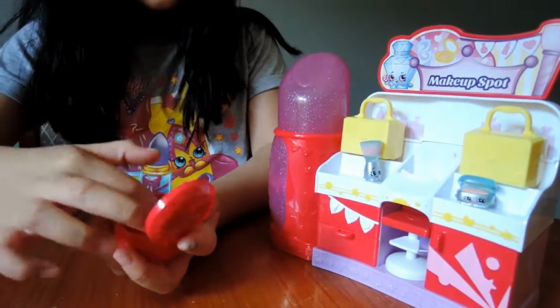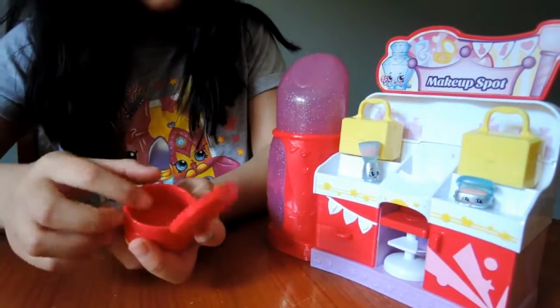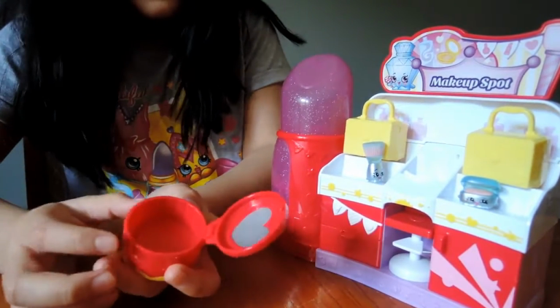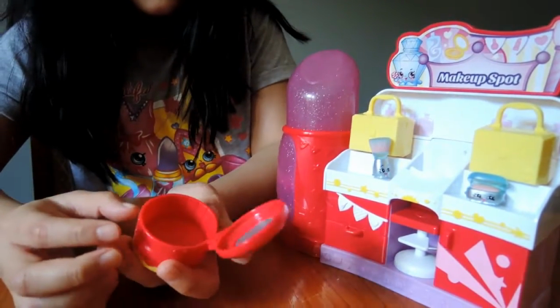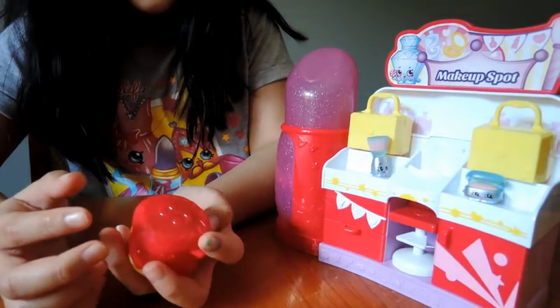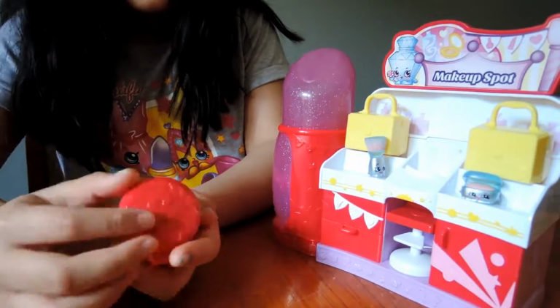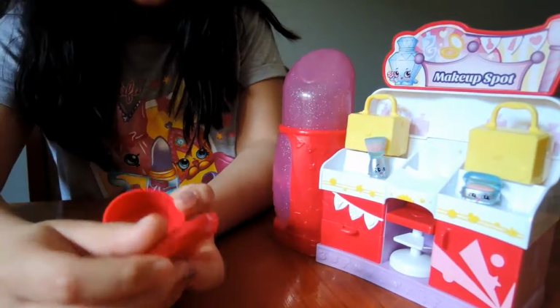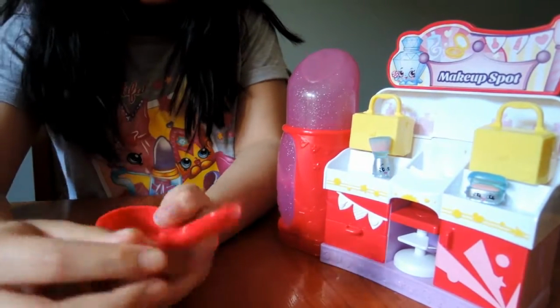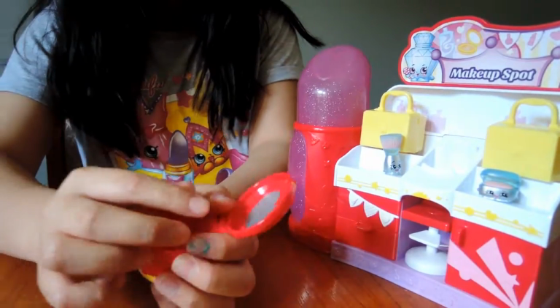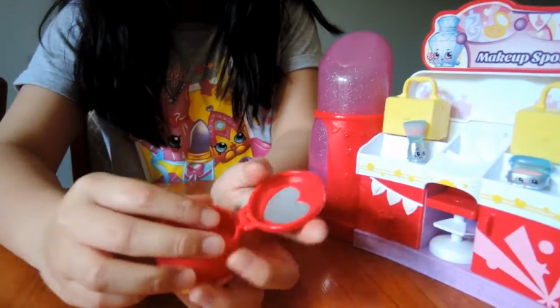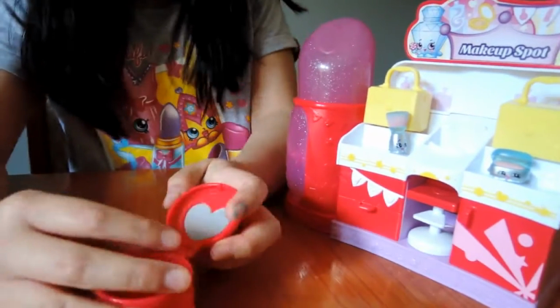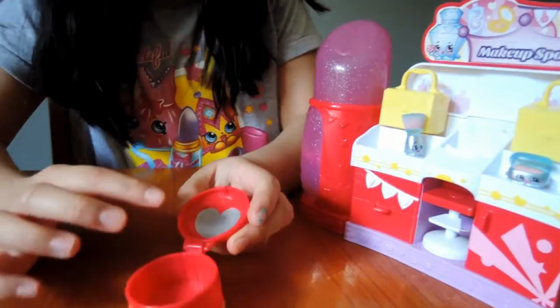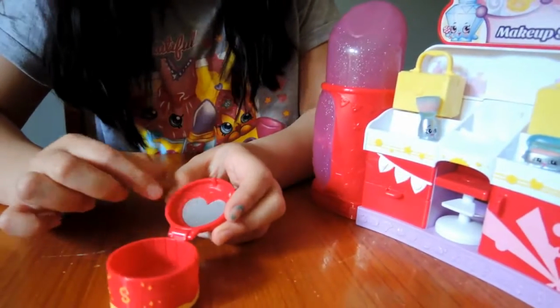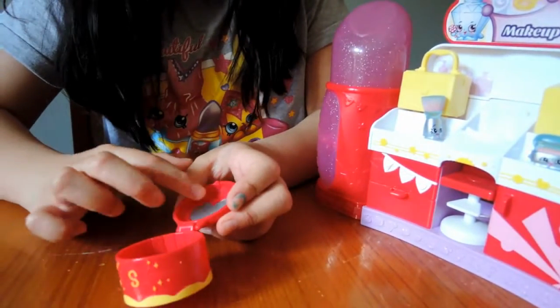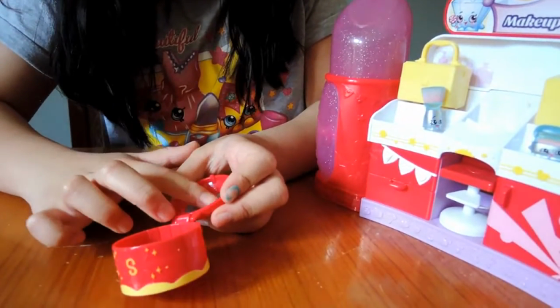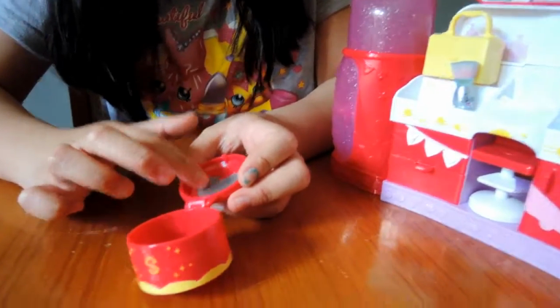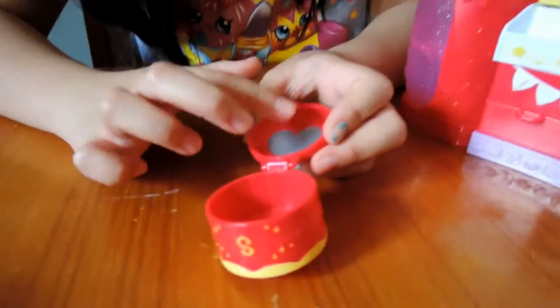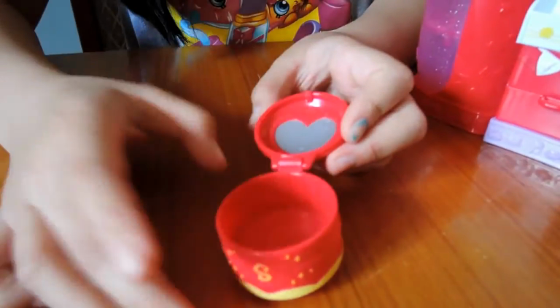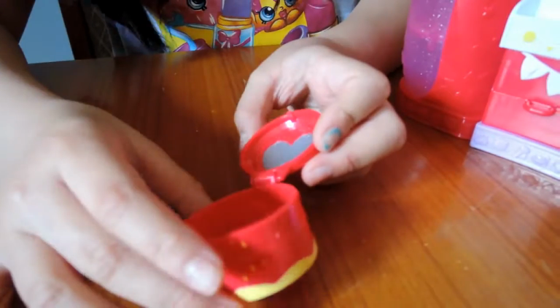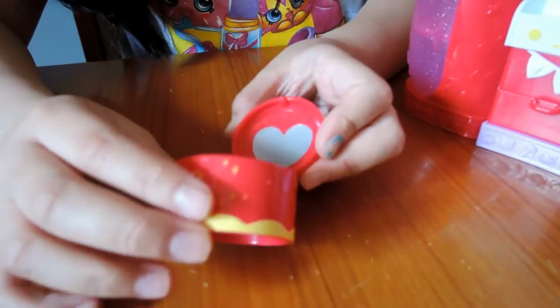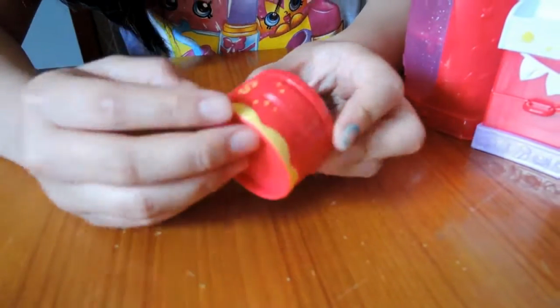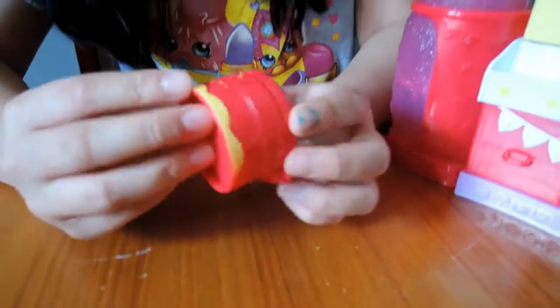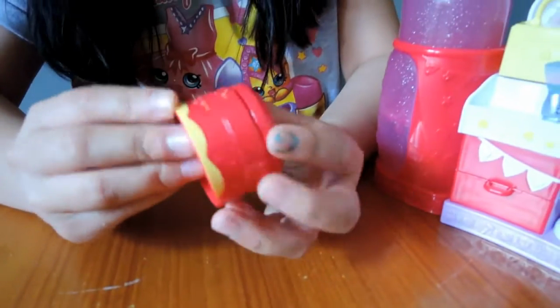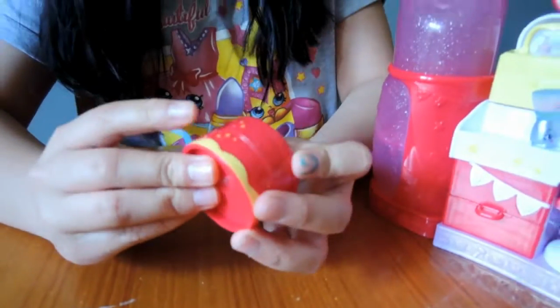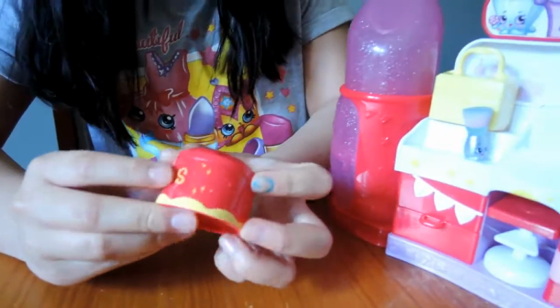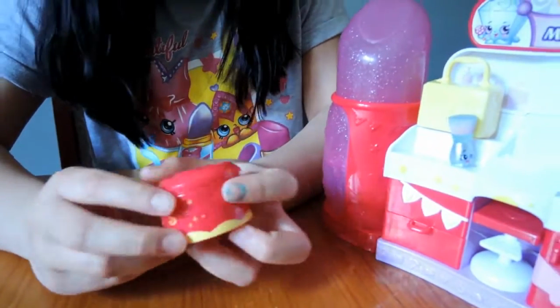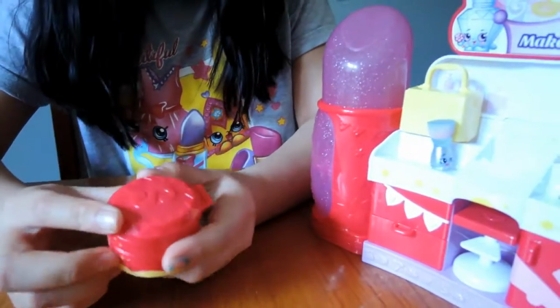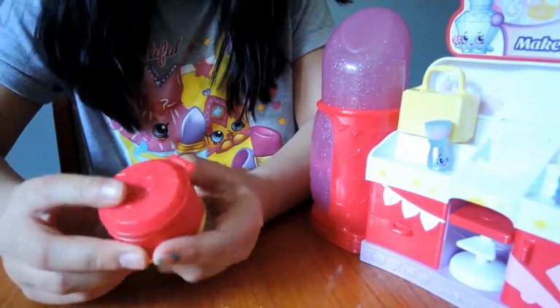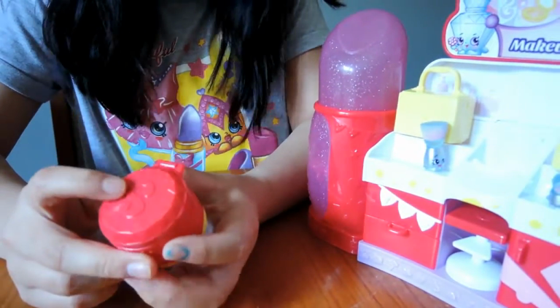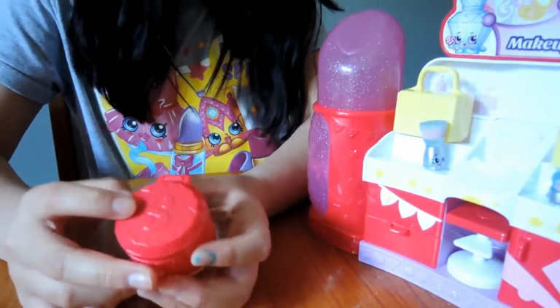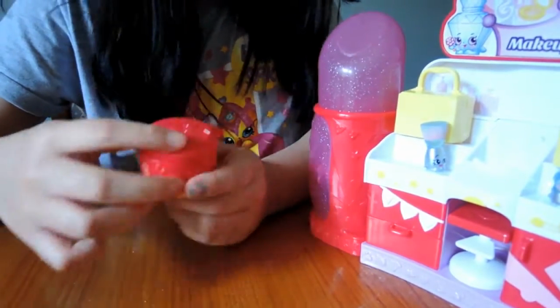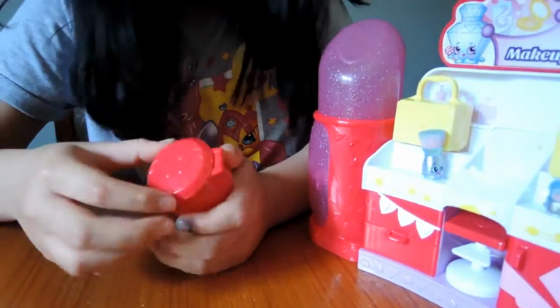You can put all your makeup in there. I like the detail of the mirror because it has a heart — a silver heart. And it says S, and it has the lid.